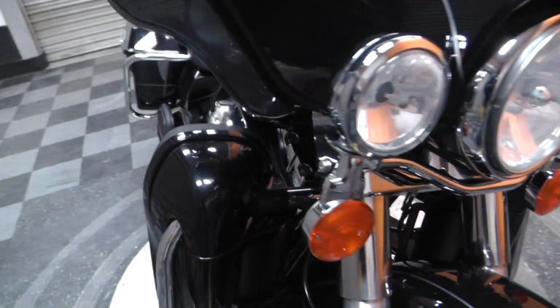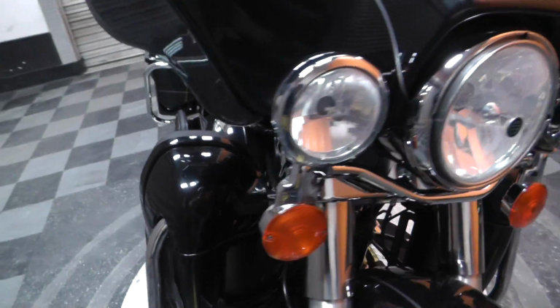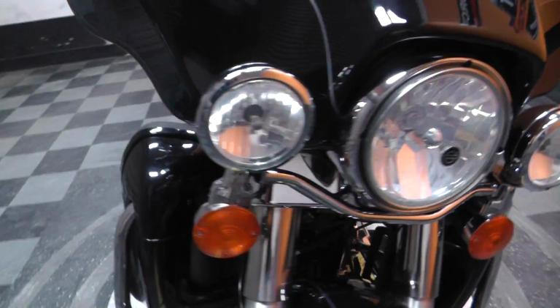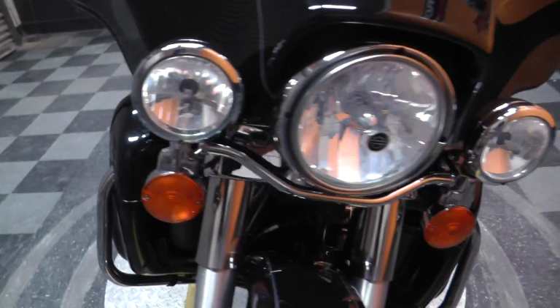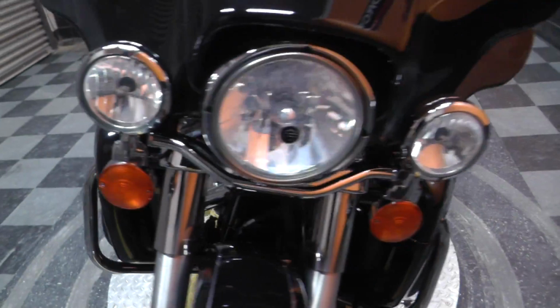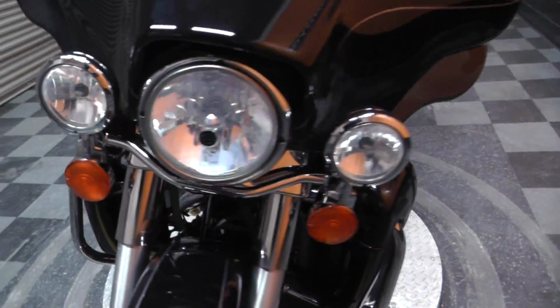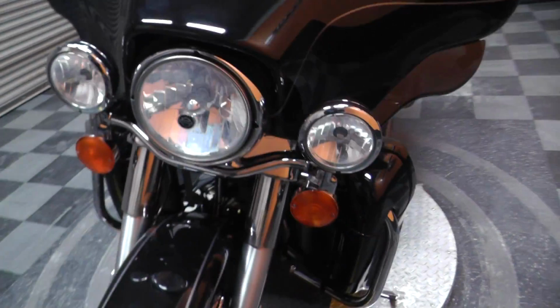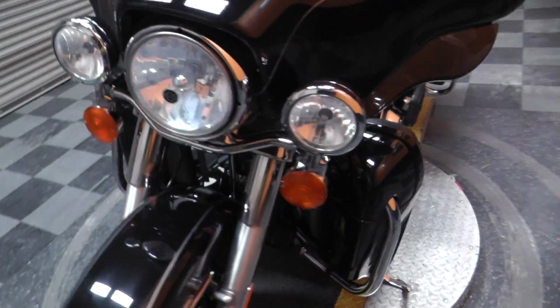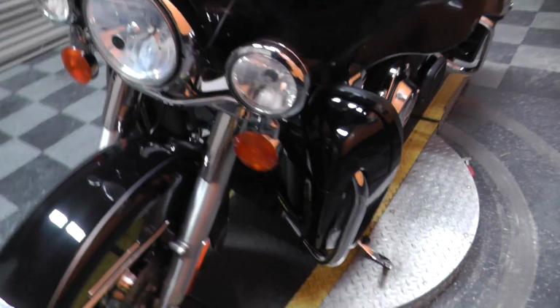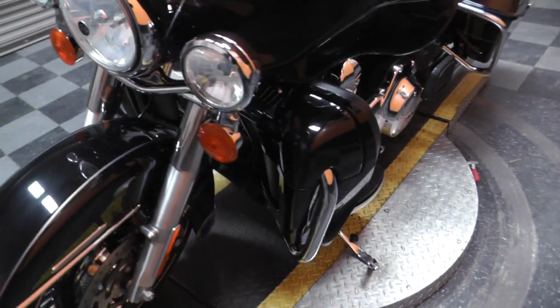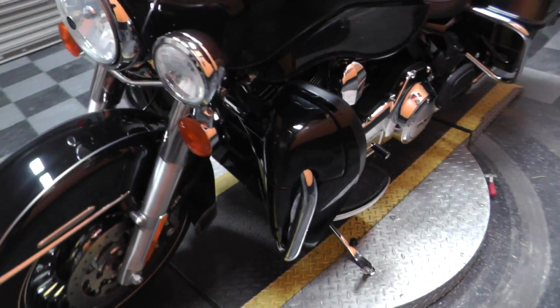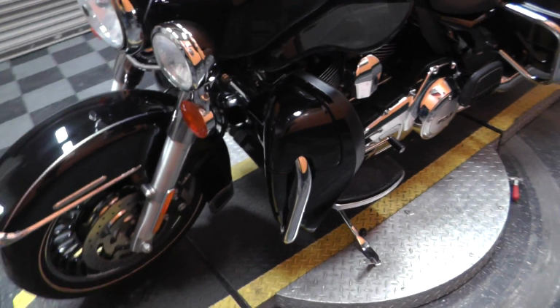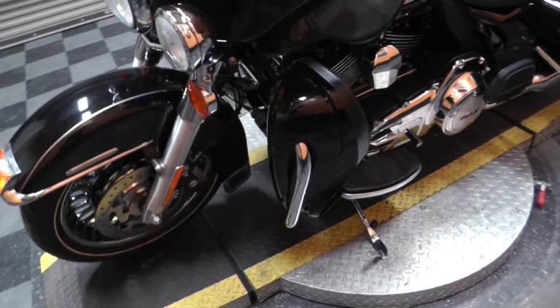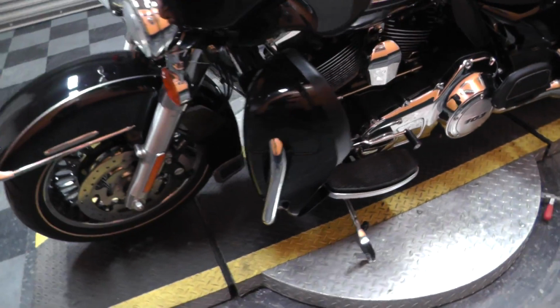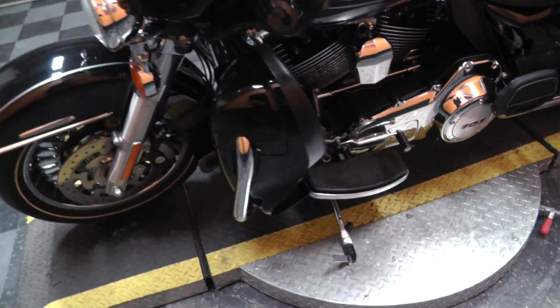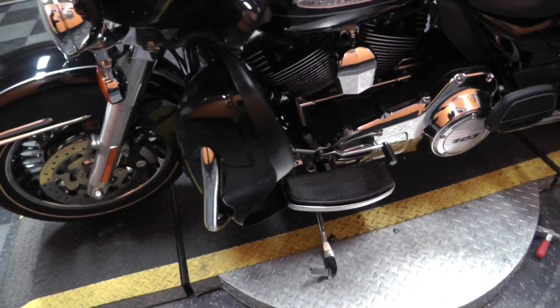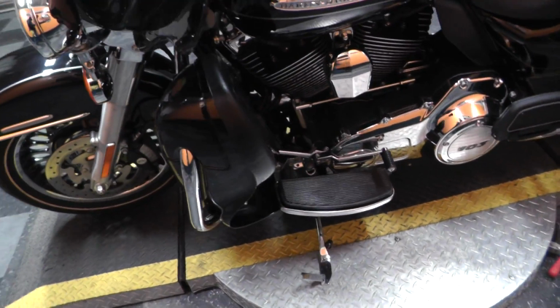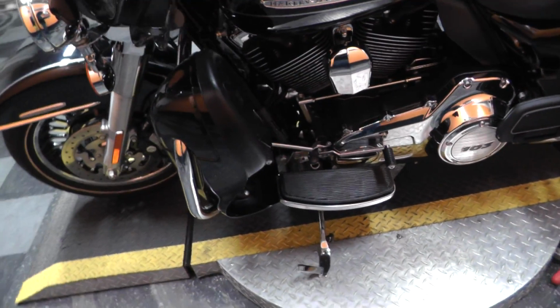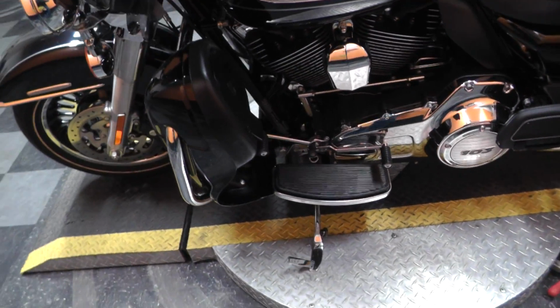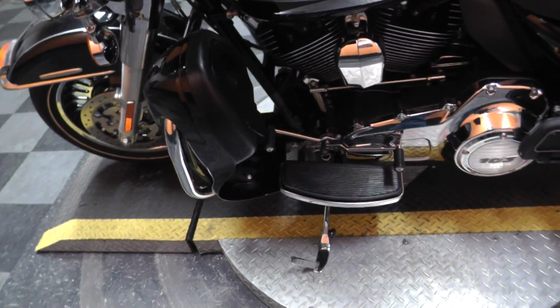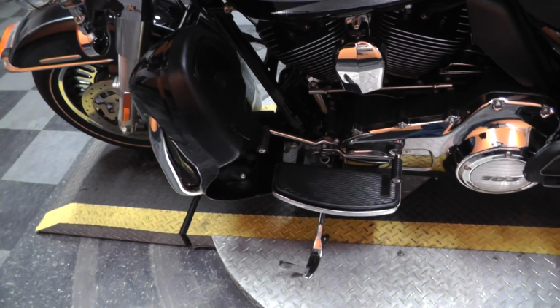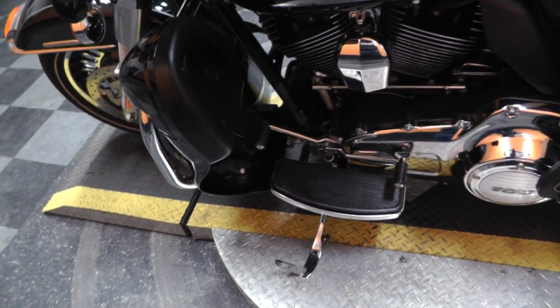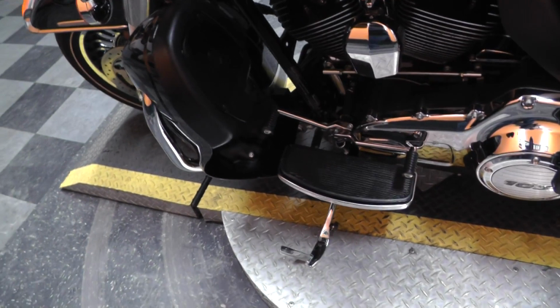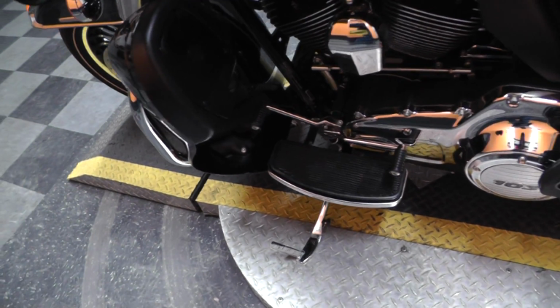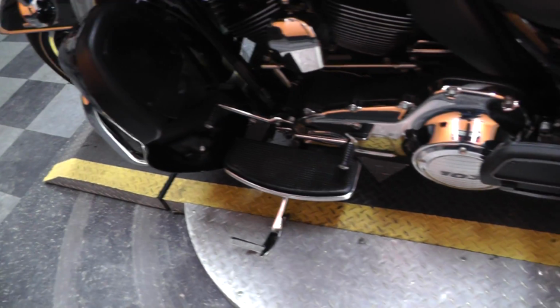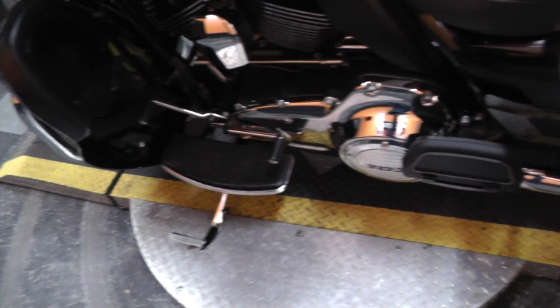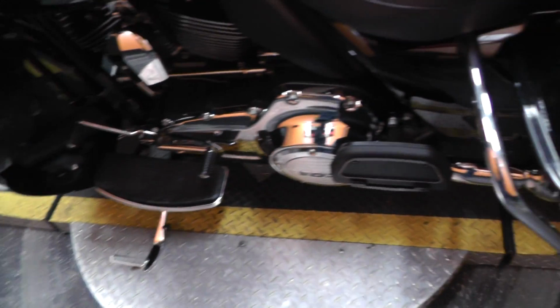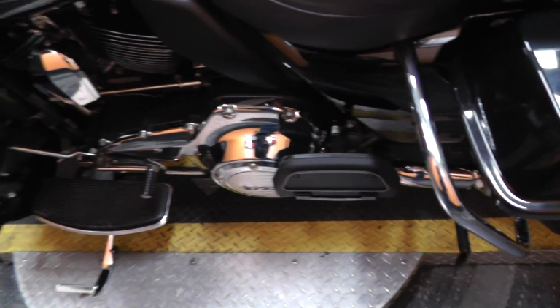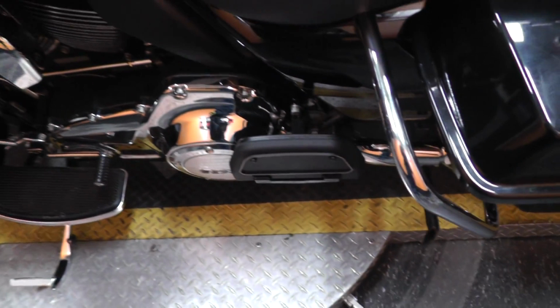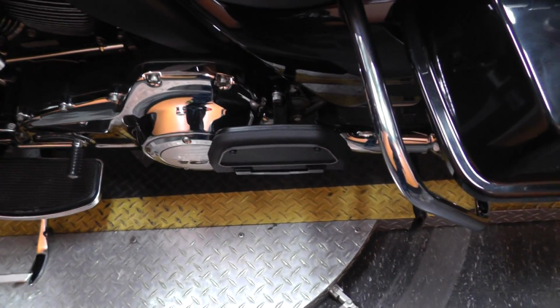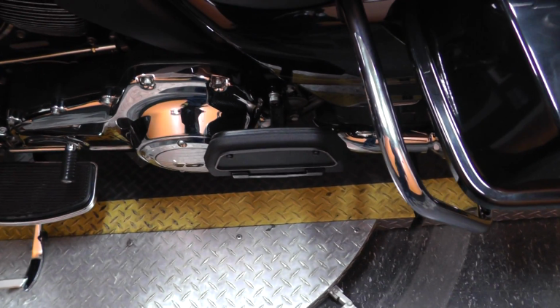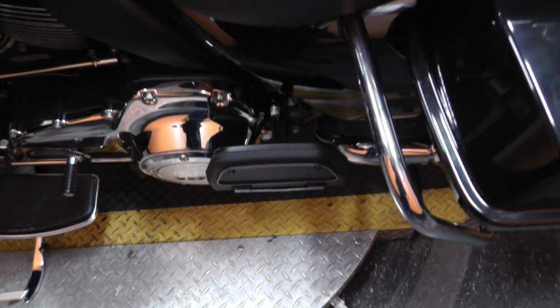Come around to the other side, we'll show you the other floor boards. Rider floor board with heel-toe shifter, and the other passenger floor board.